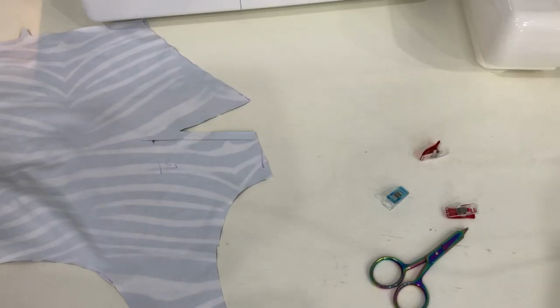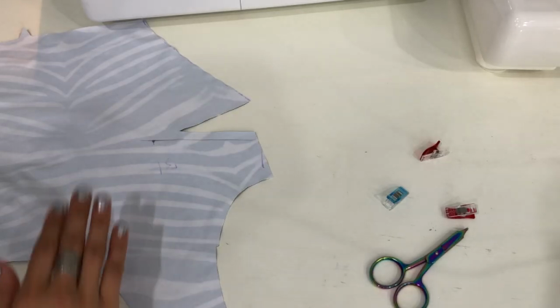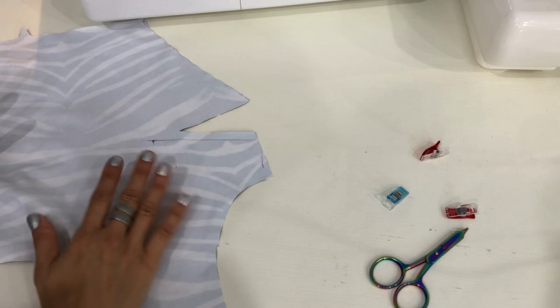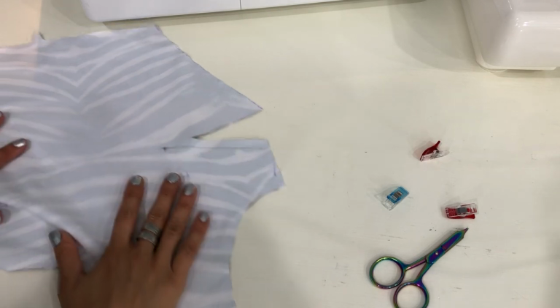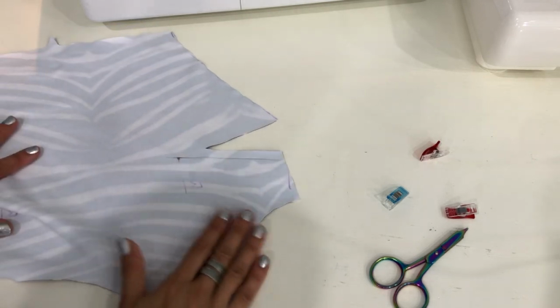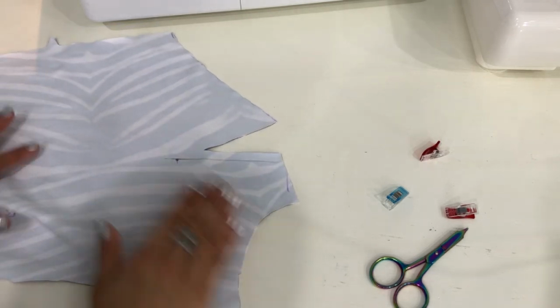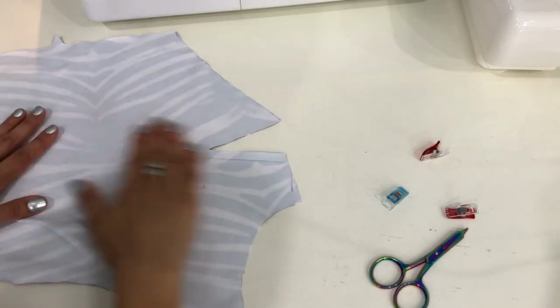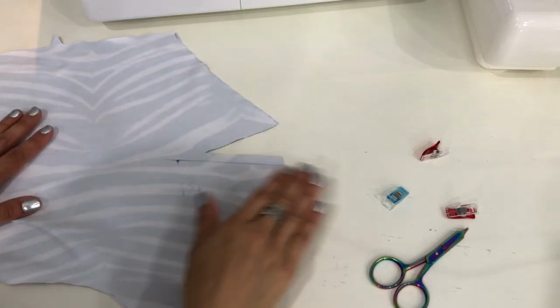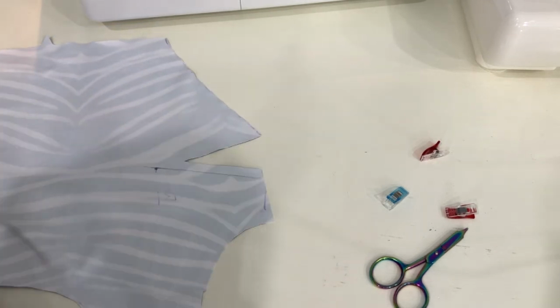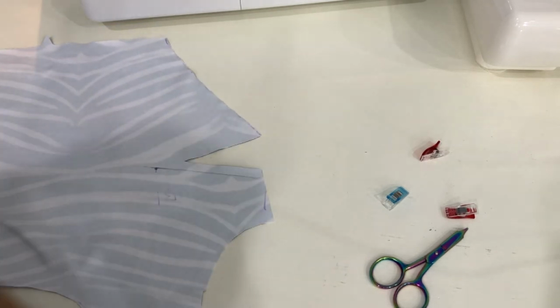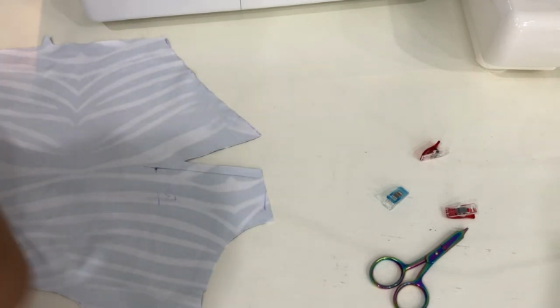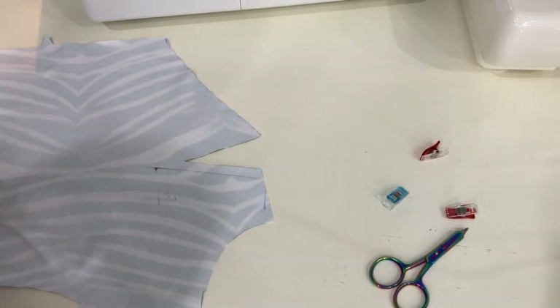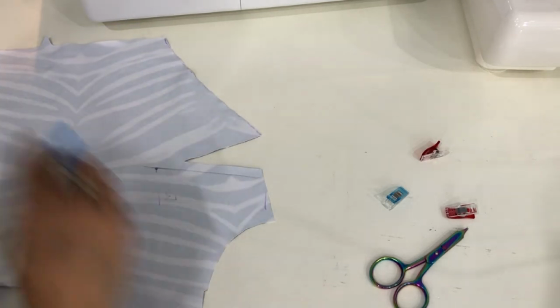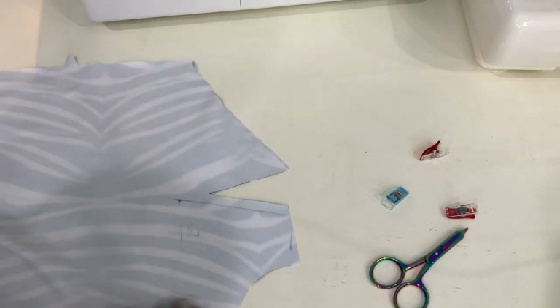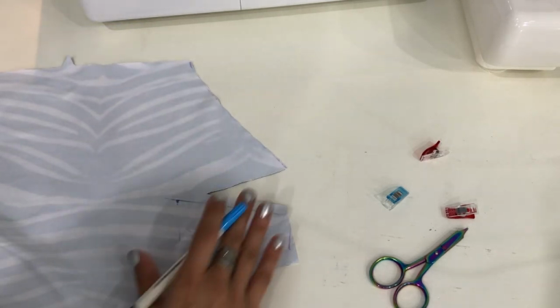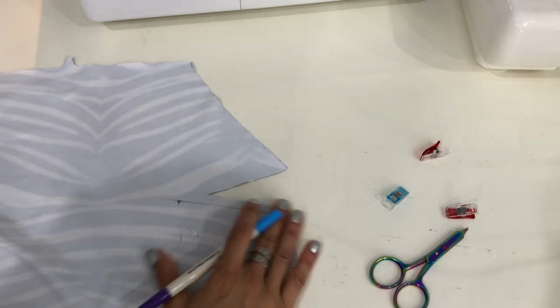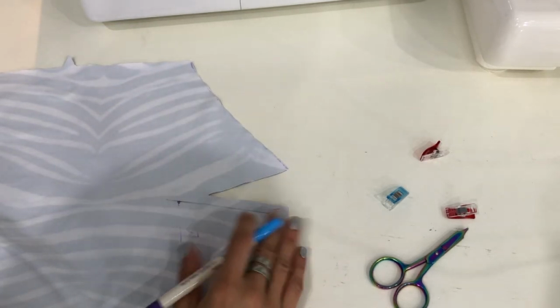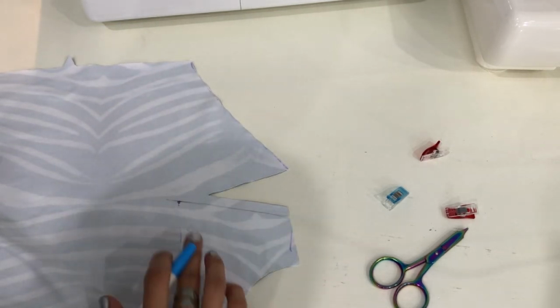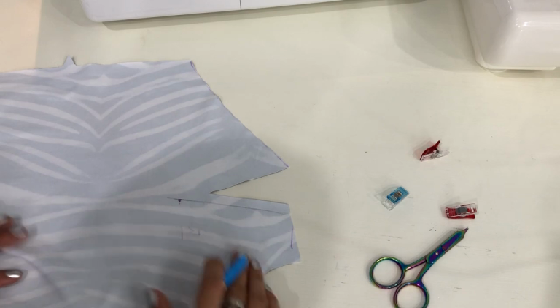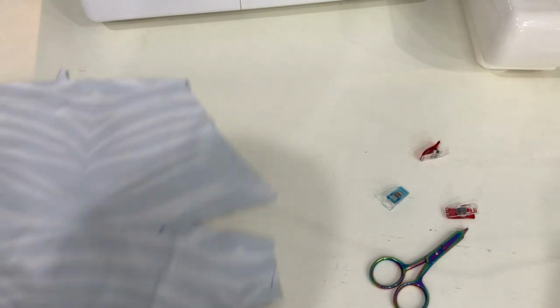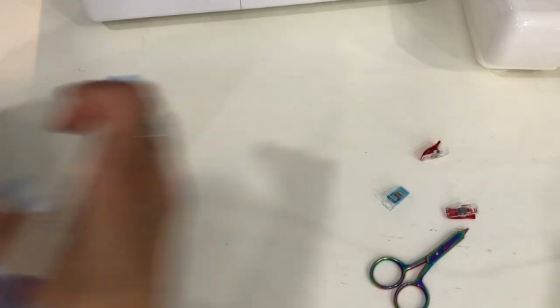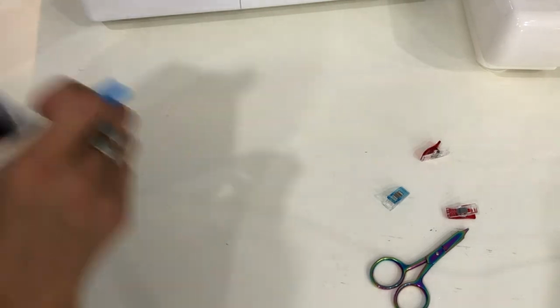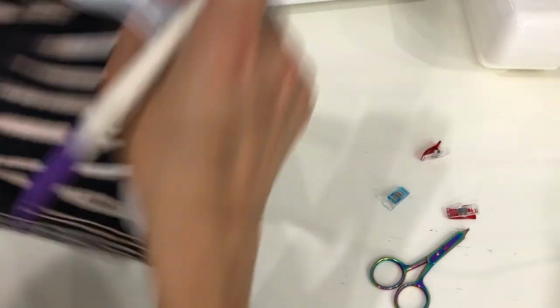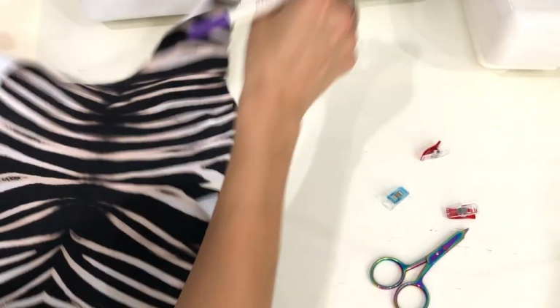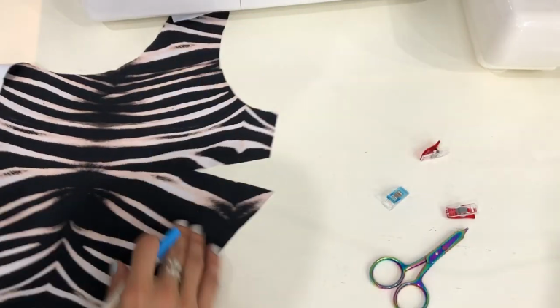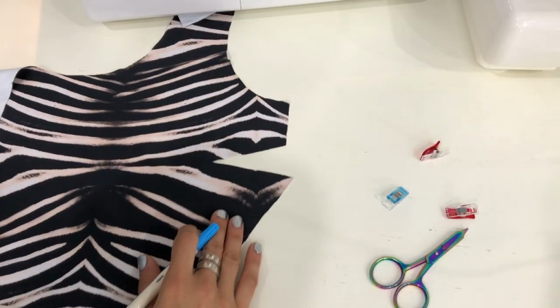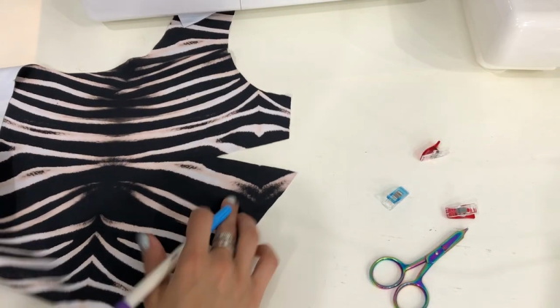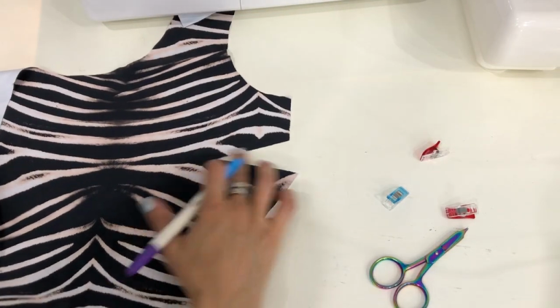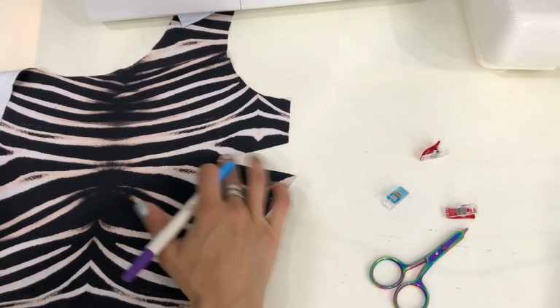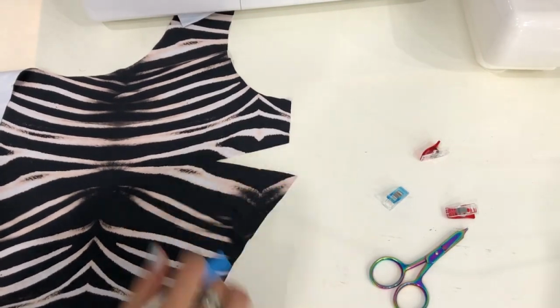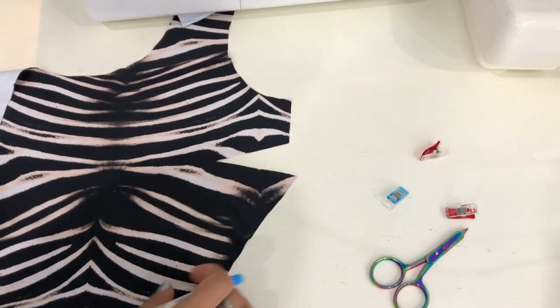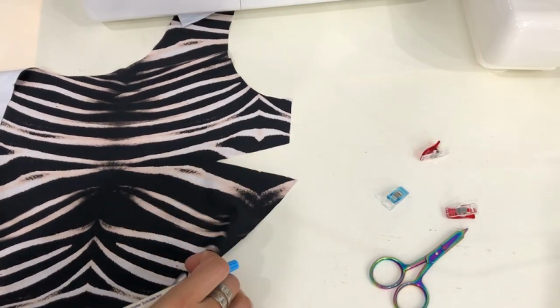All right, let's talk about stitching darts on the Arcadia. Right here we have piece B1. Here it is from the right side and the dart is already cut out.